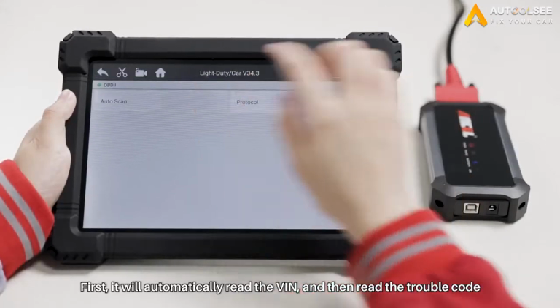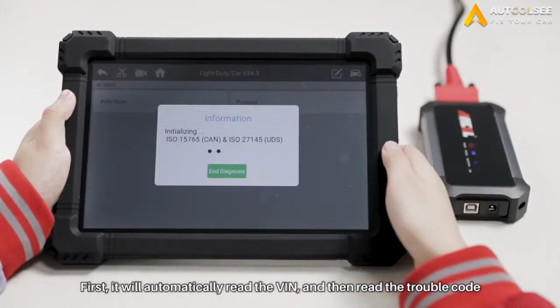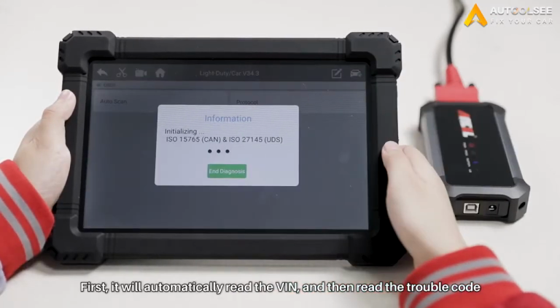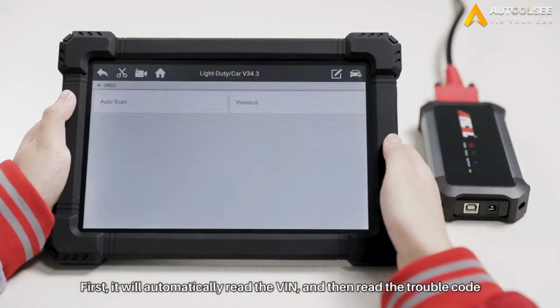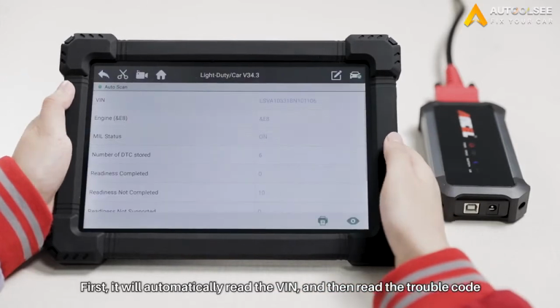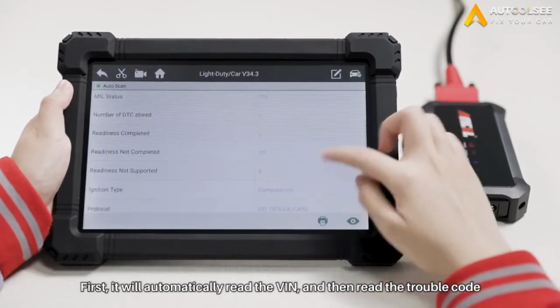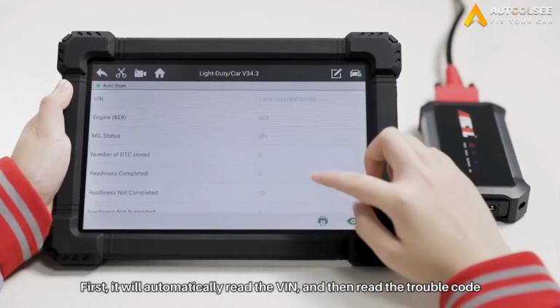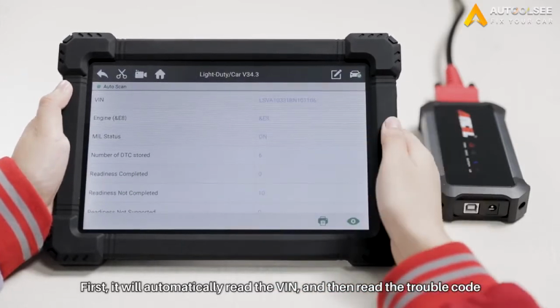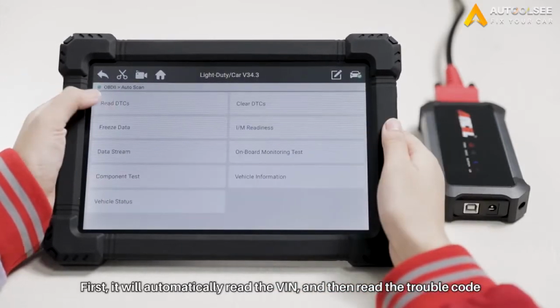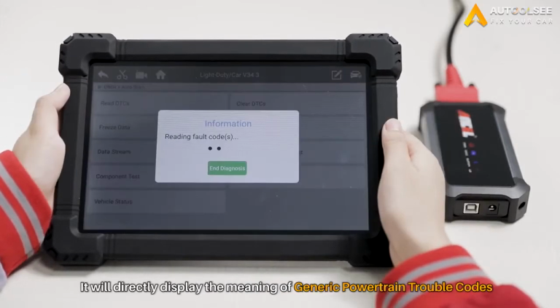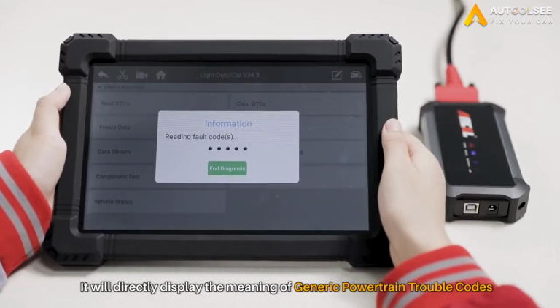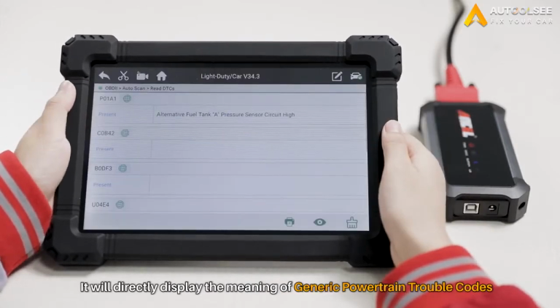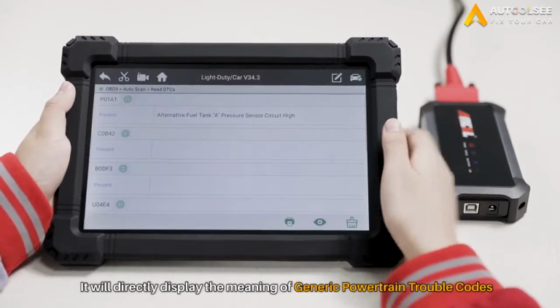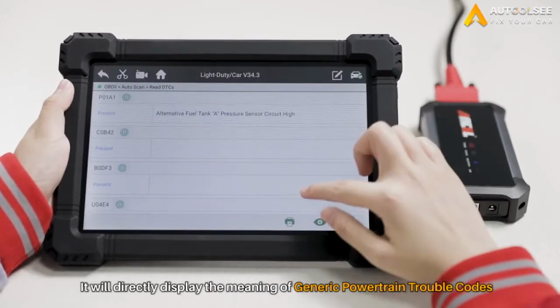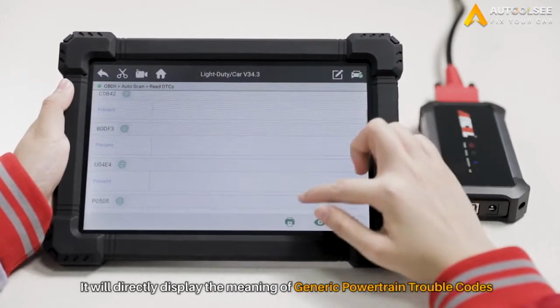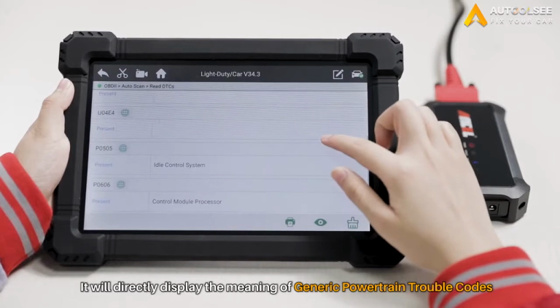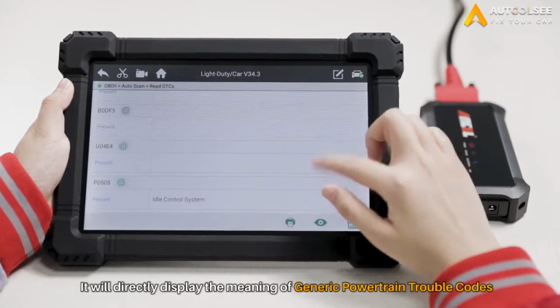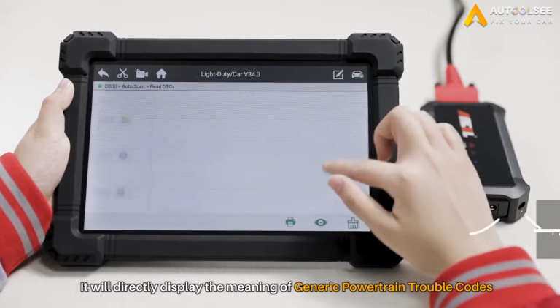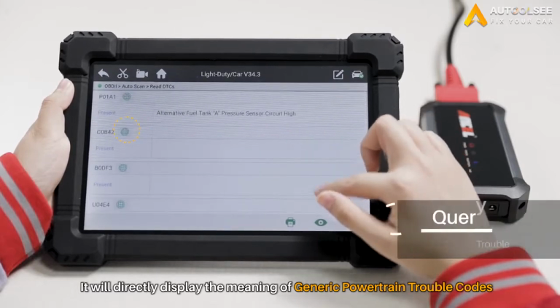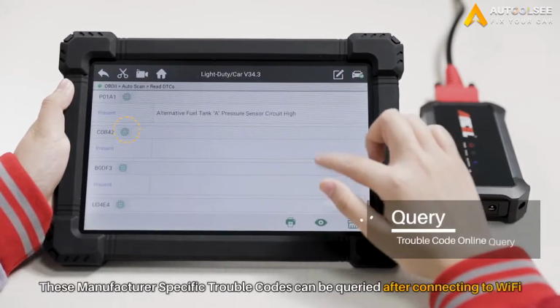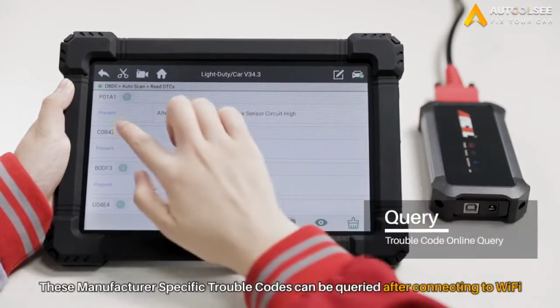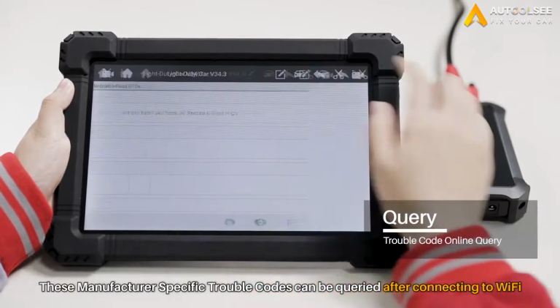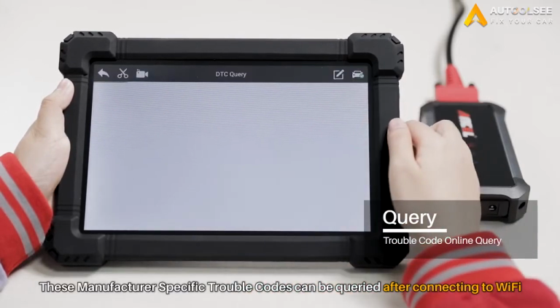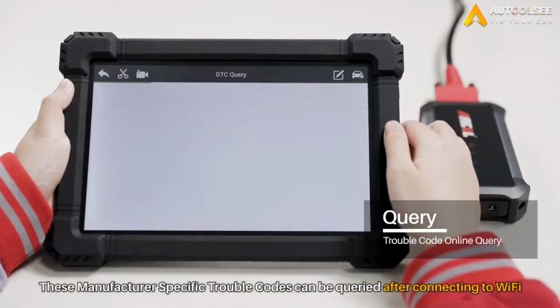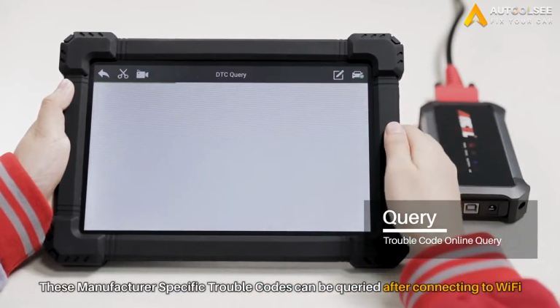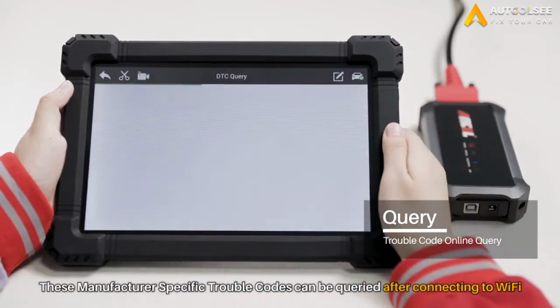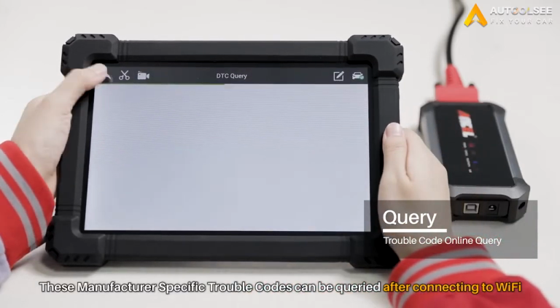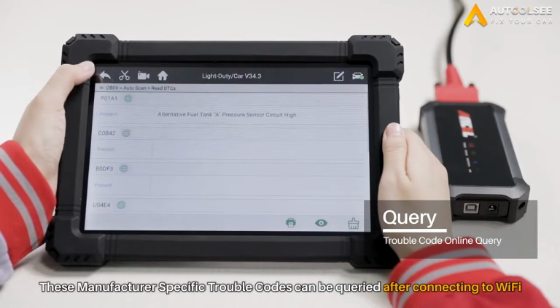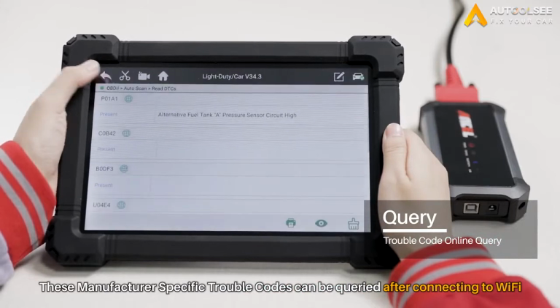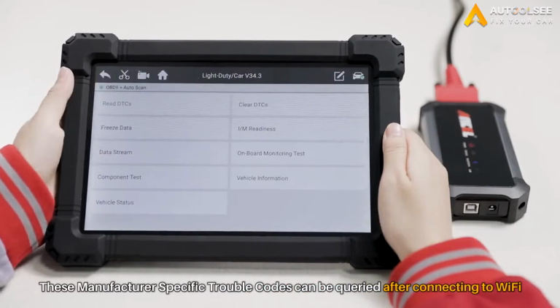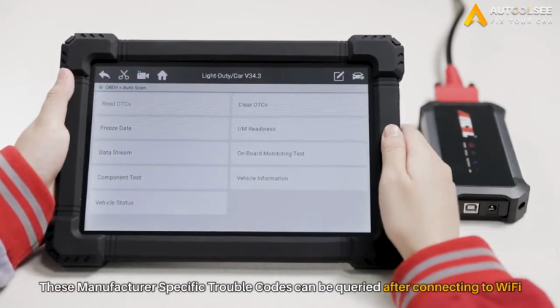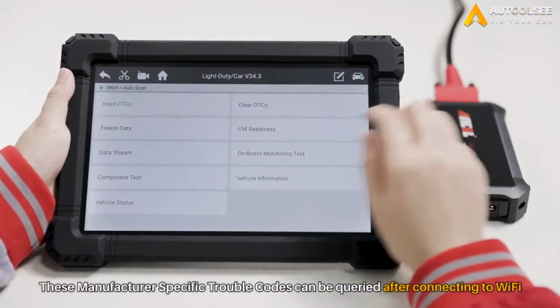First, it will automatically read the car VIN, and then read the trouble code. You can see that it will directly display the meaning of Generic's powertrain trouble codes. These manufacturer-specific trouble codes can be queried after connecting to the network — a very useful function.